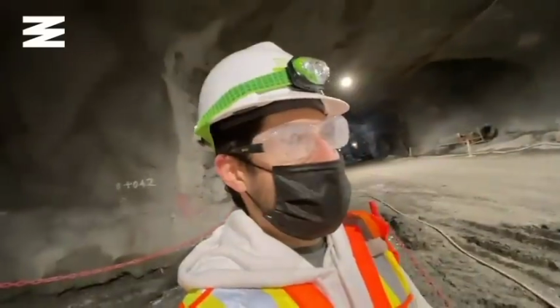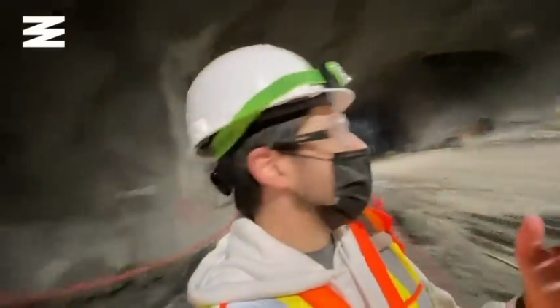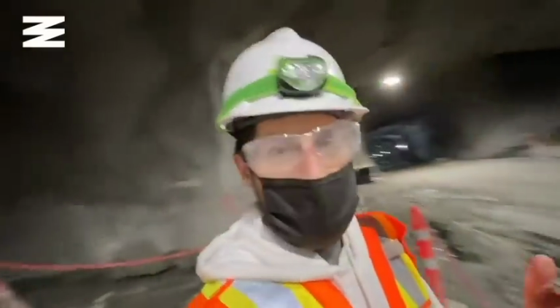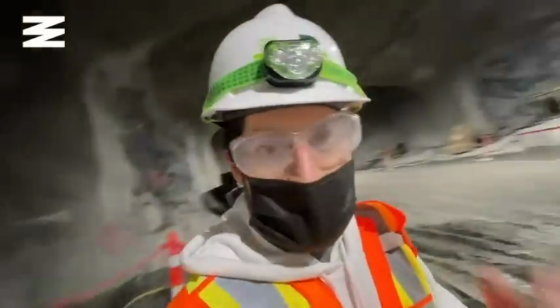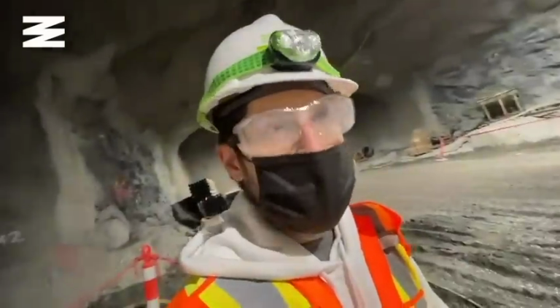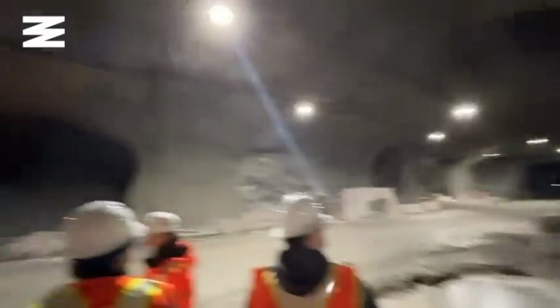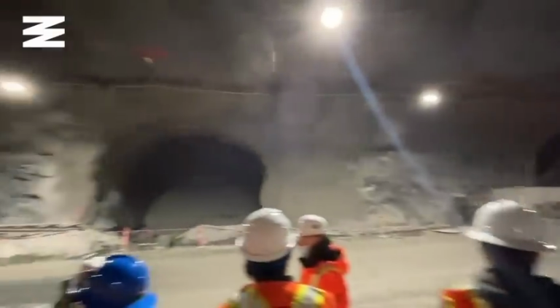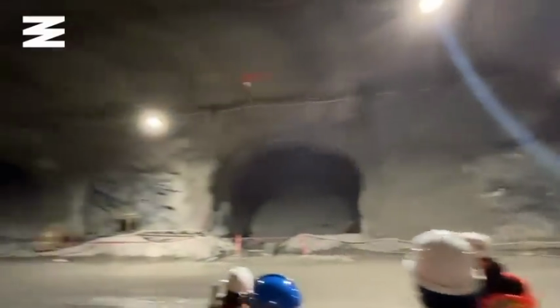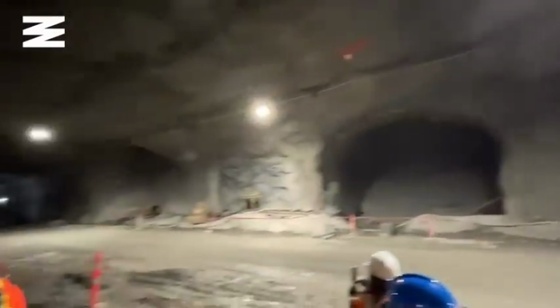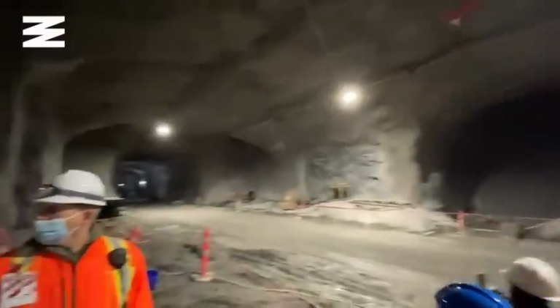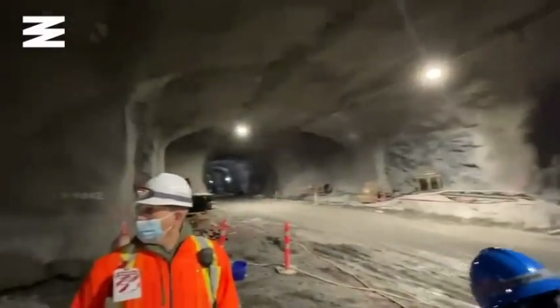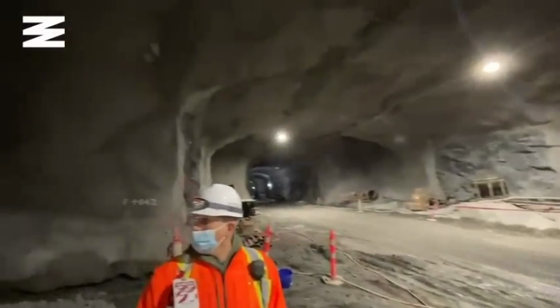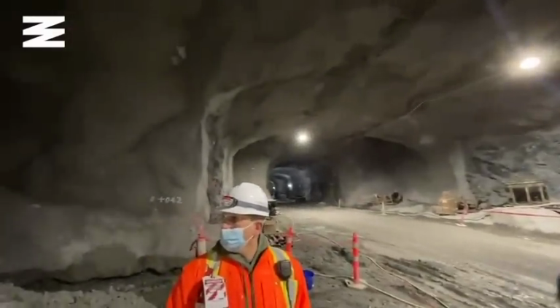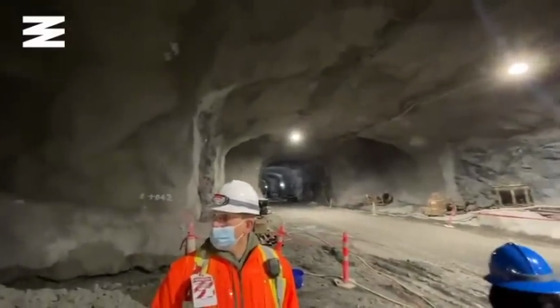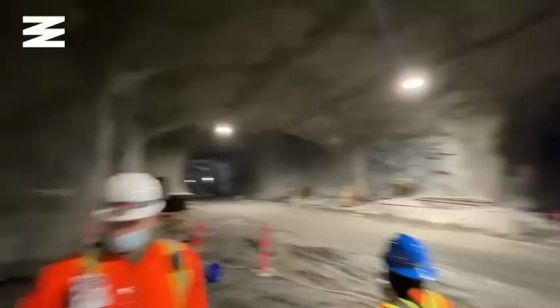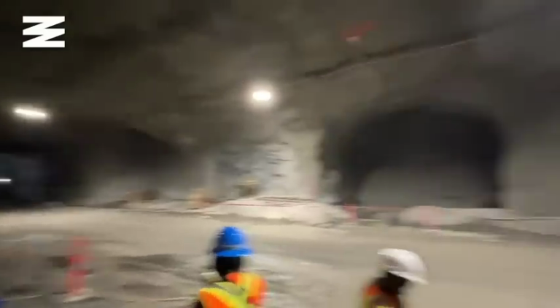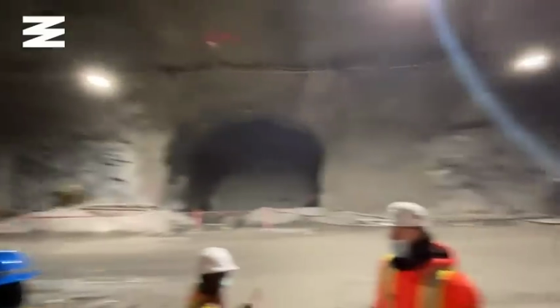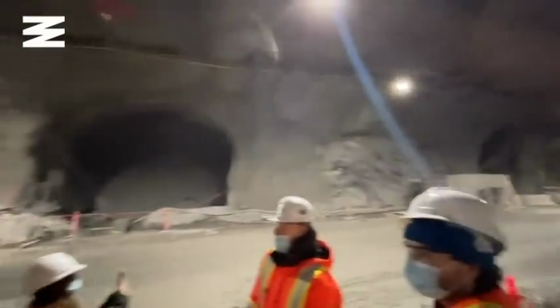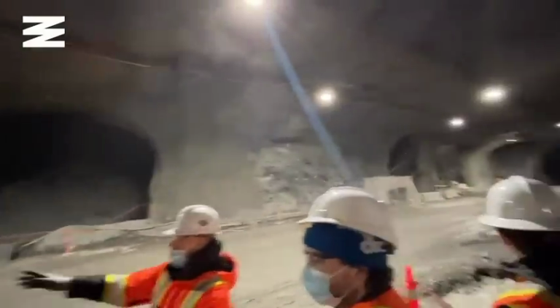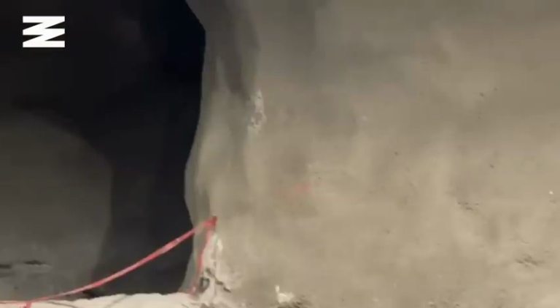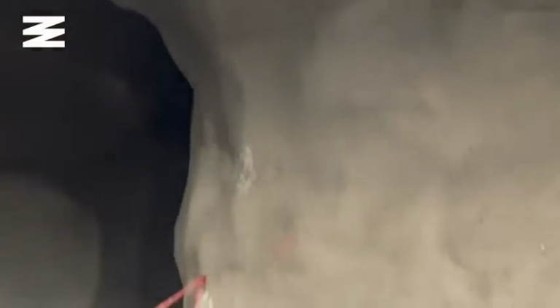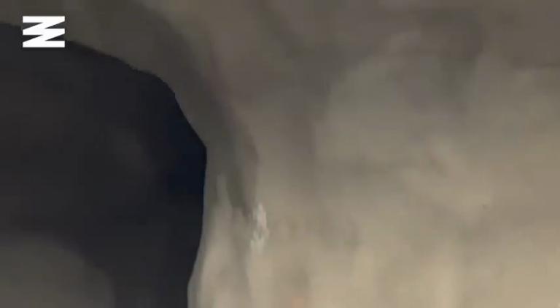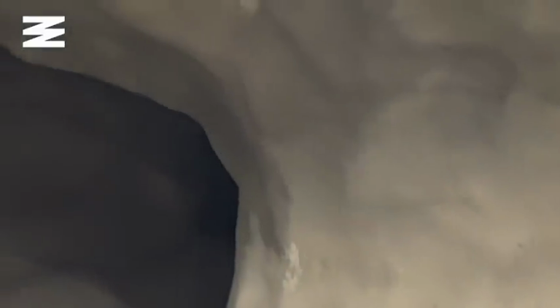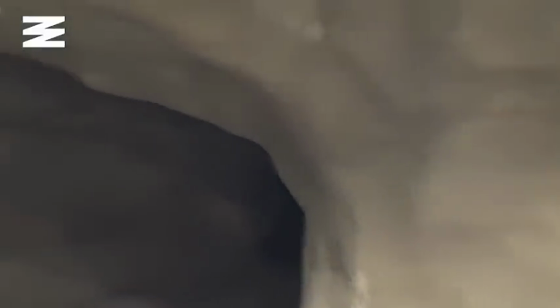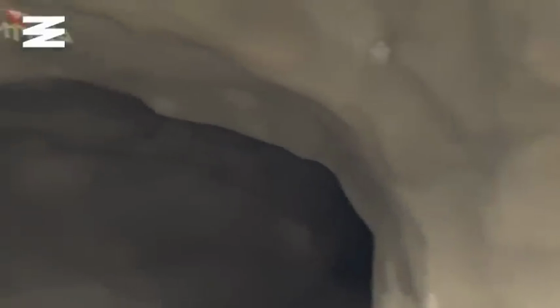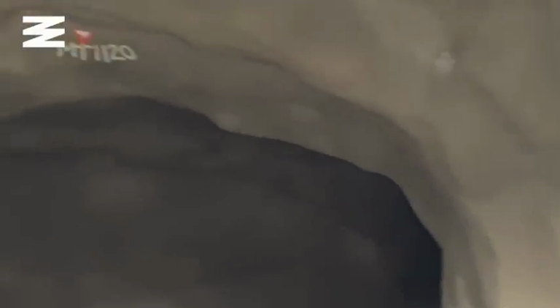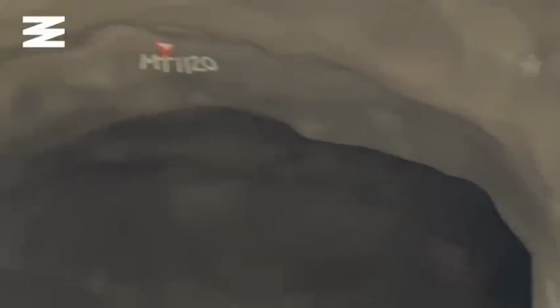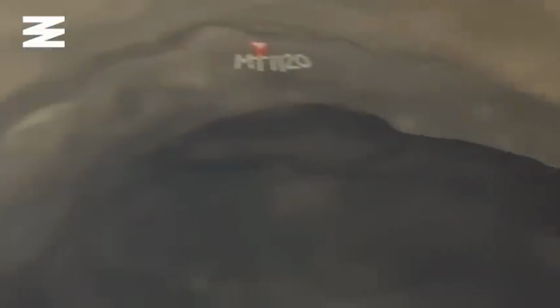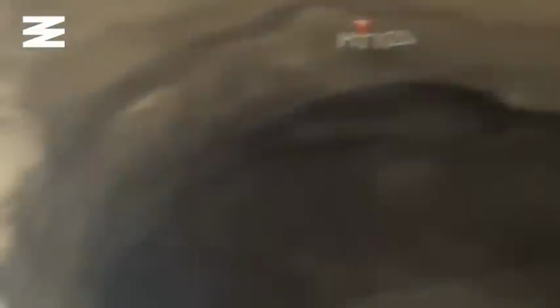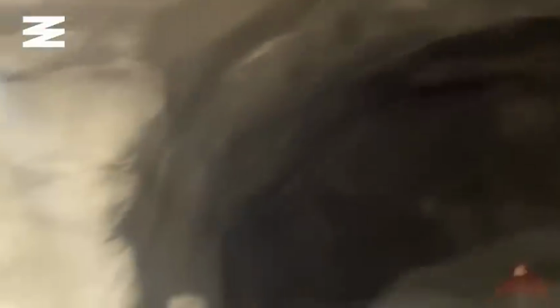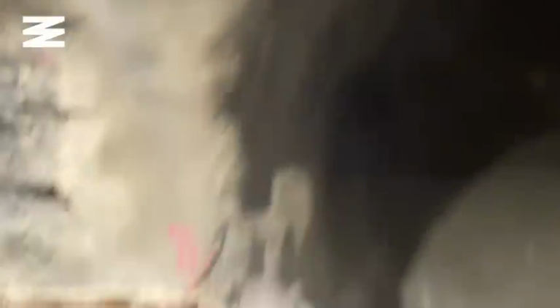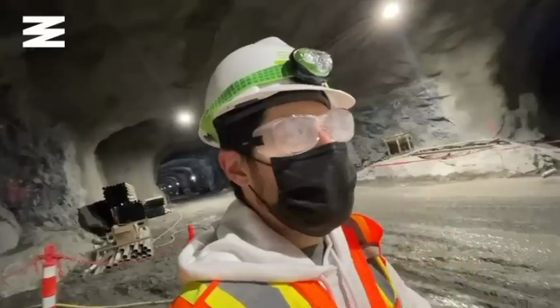Honestly, this place feels alien, and it's hard to put into video the scale of how massive these tunnels are. And if you look at the rock — you see how smooth it is? It almost looks fake. Incredible.